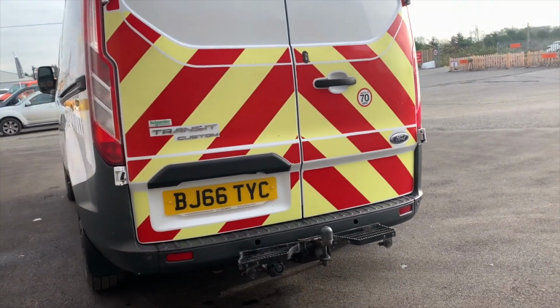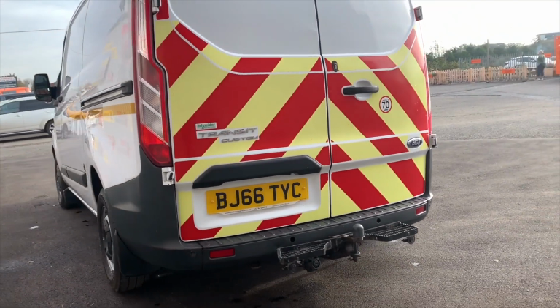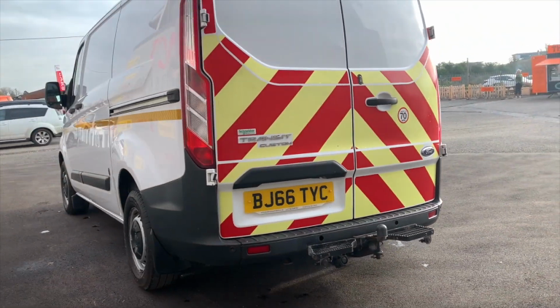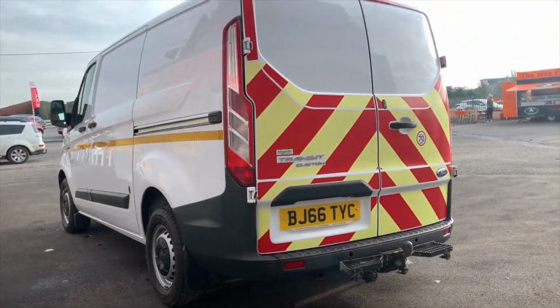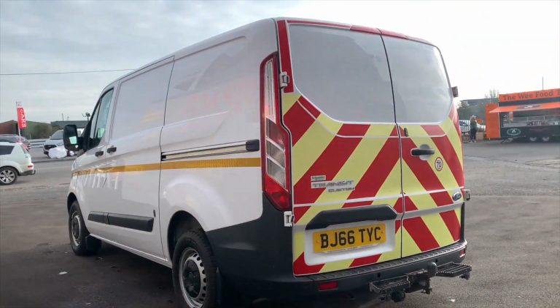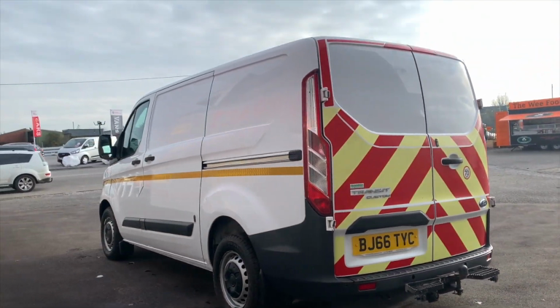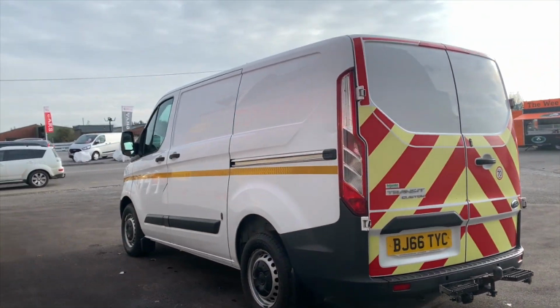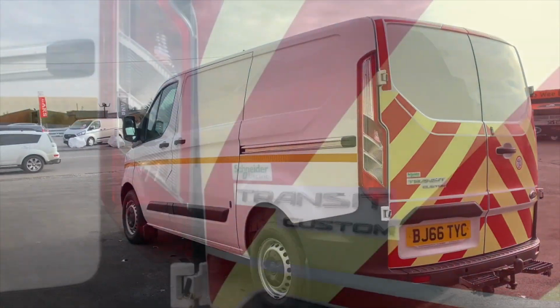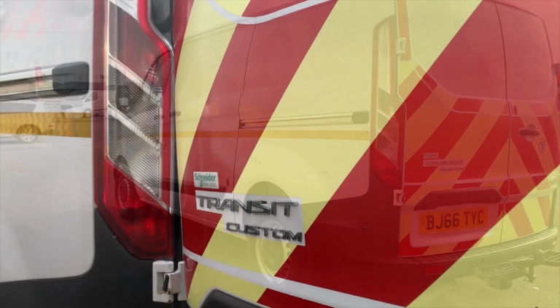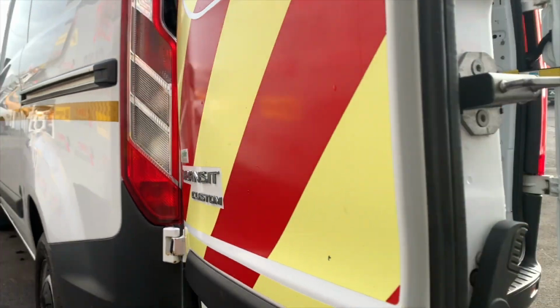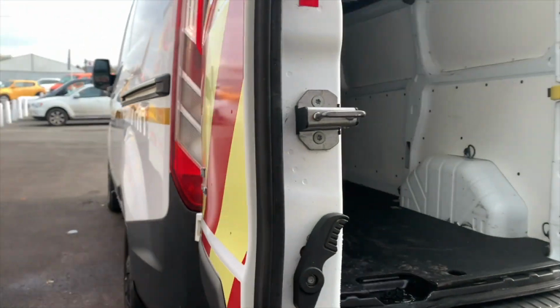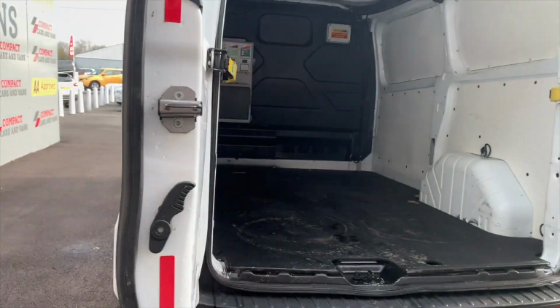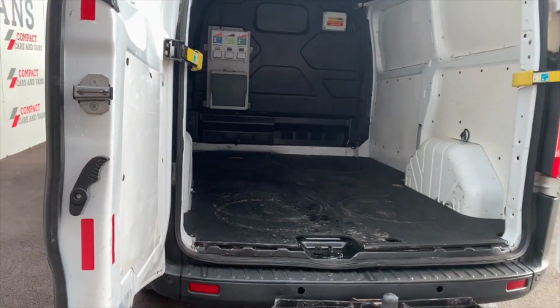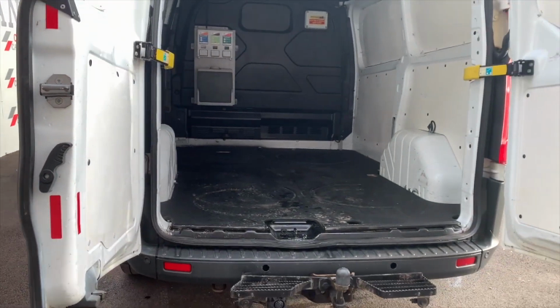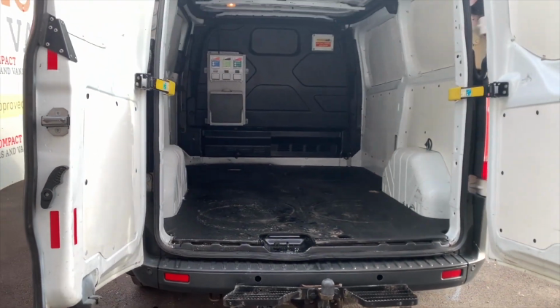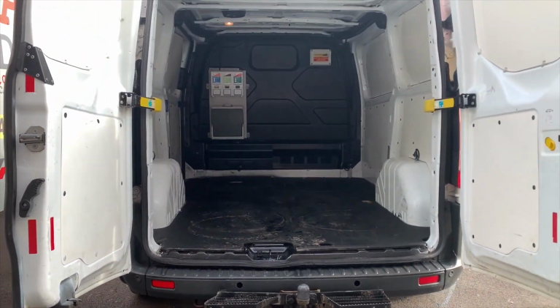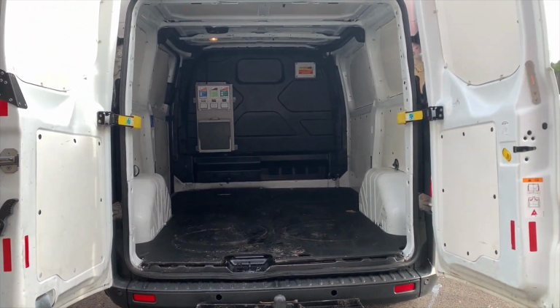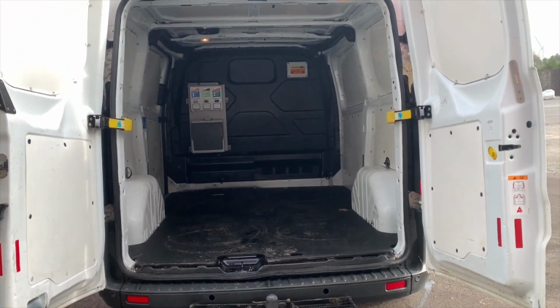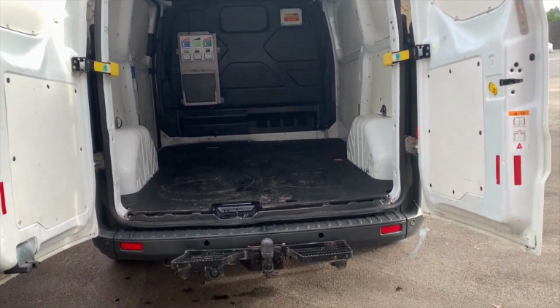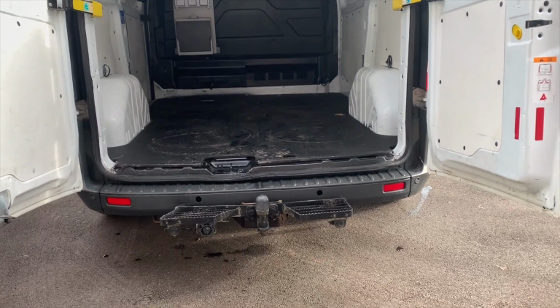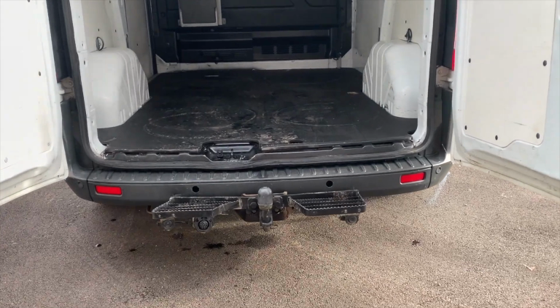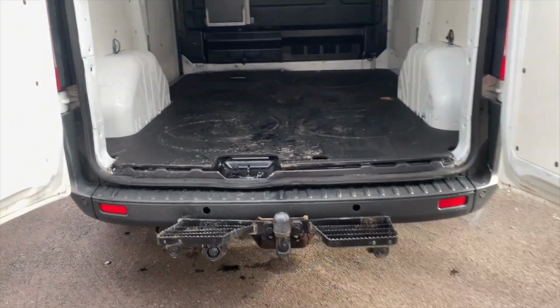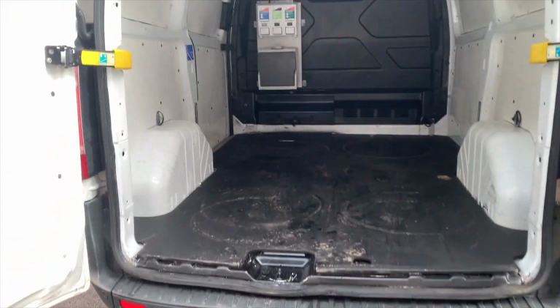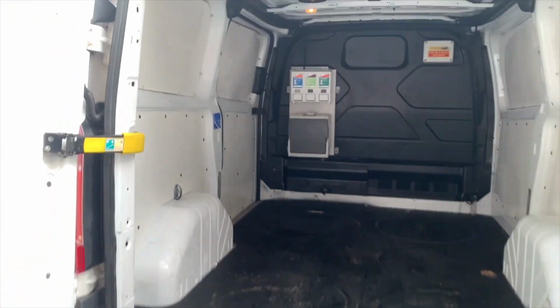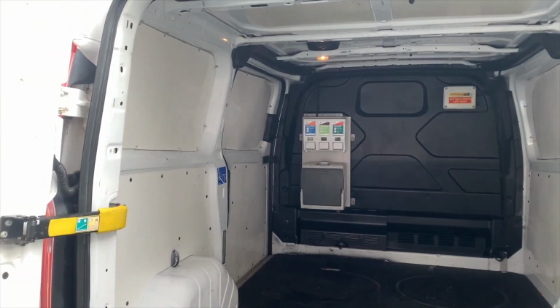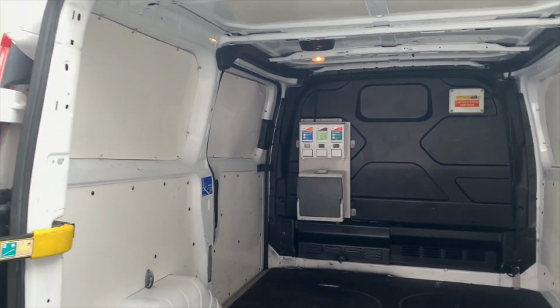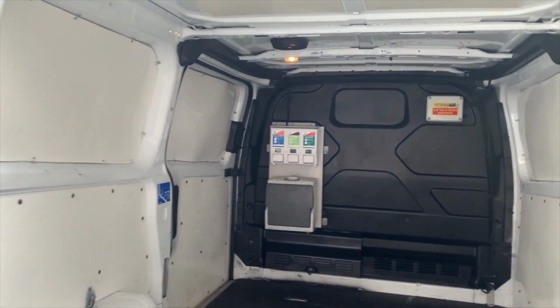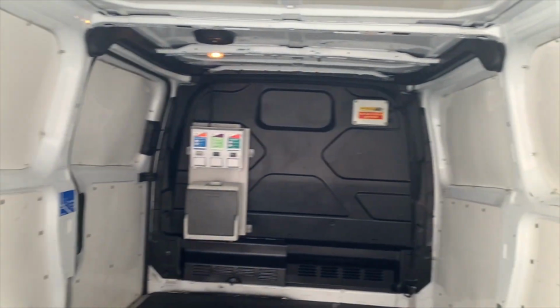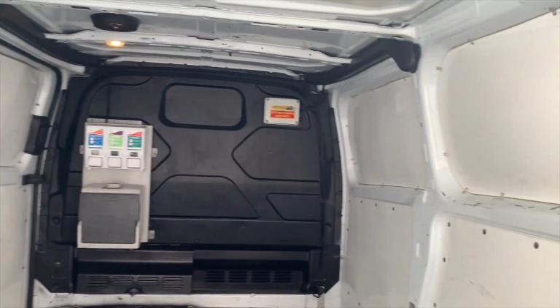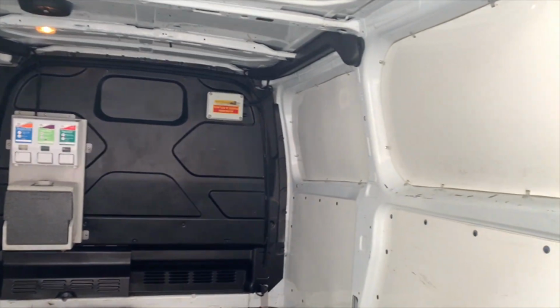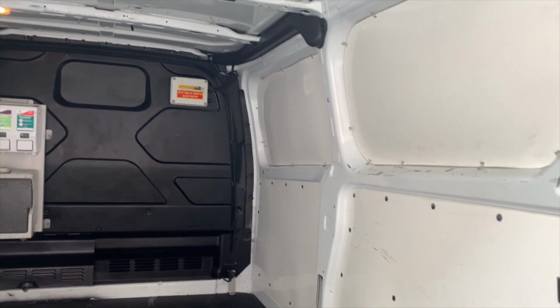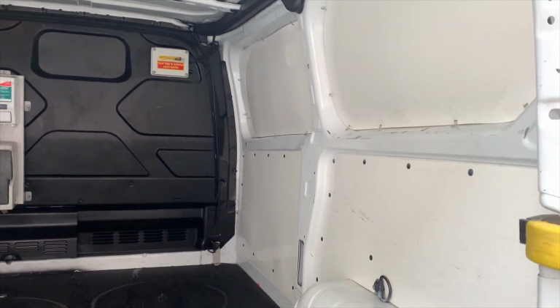This vehicle also comes with an 80 litre fuel tank and a loading bay that consists of a length of 2.5 metres, a height of 1.4, a width of 1.7, and a total allowable mass in the rear of one tonne.